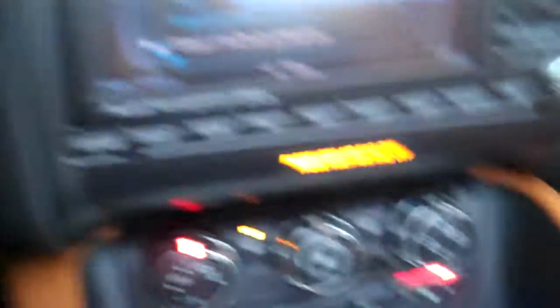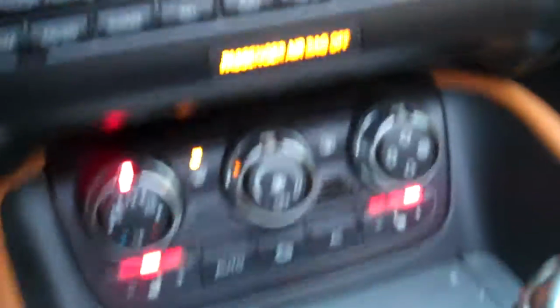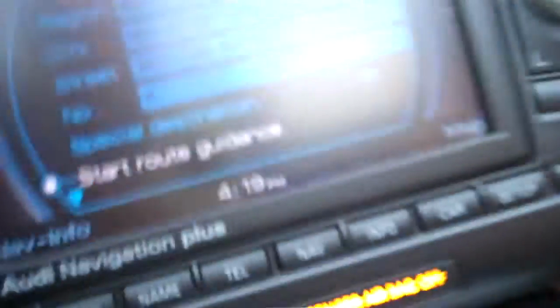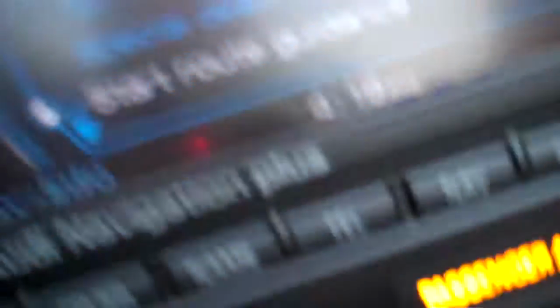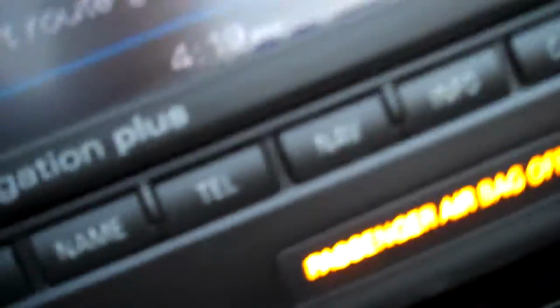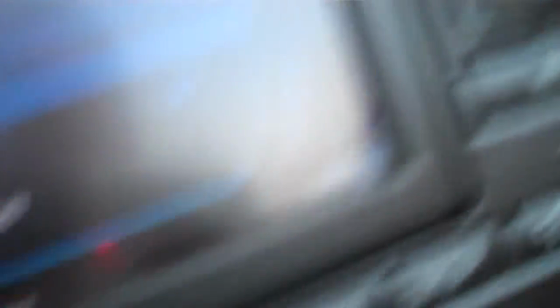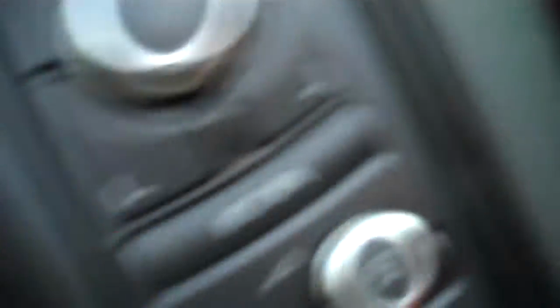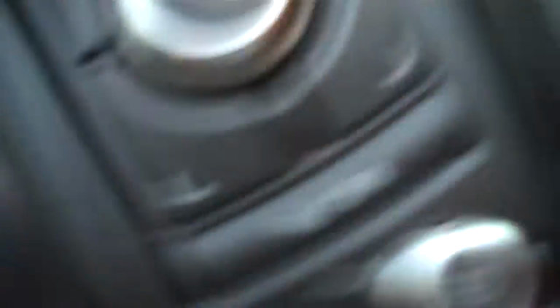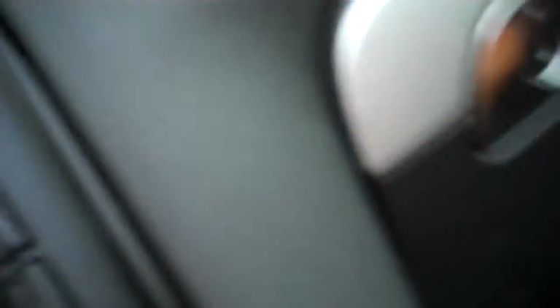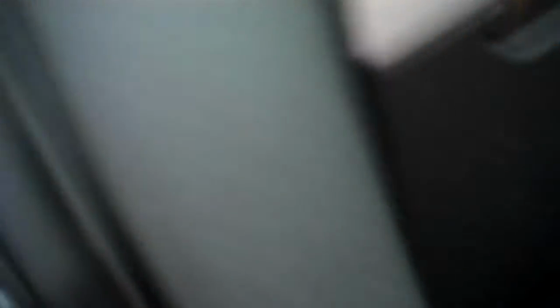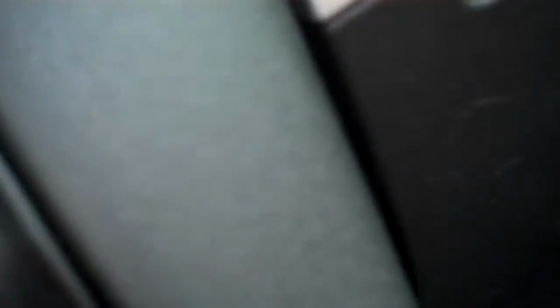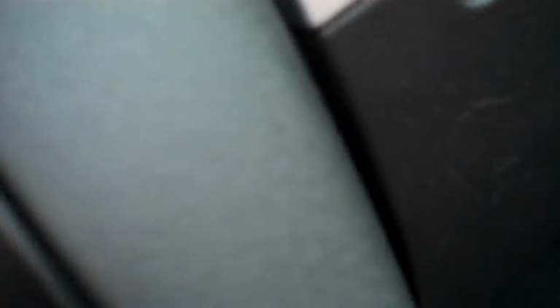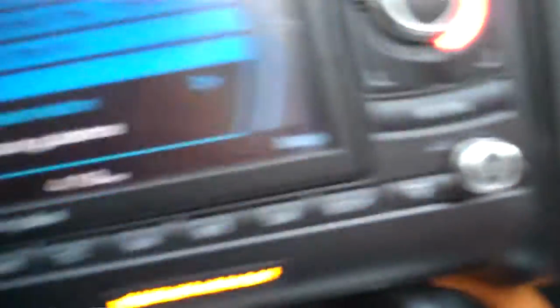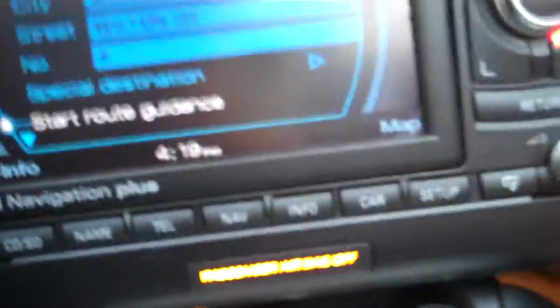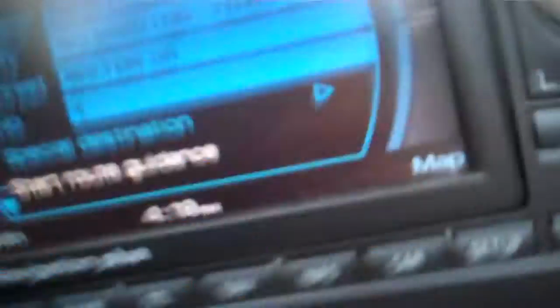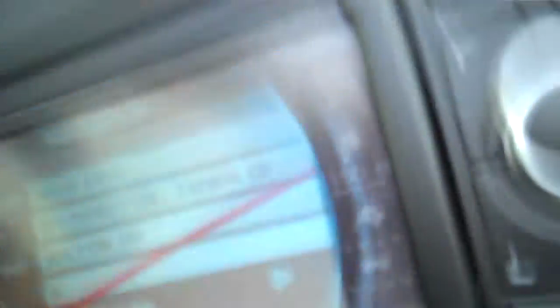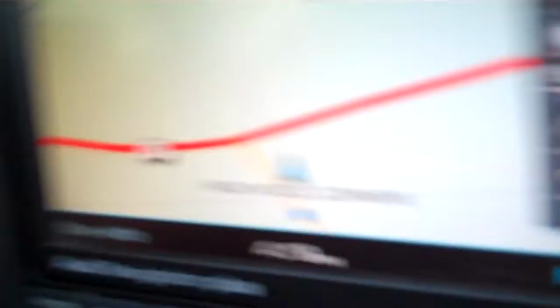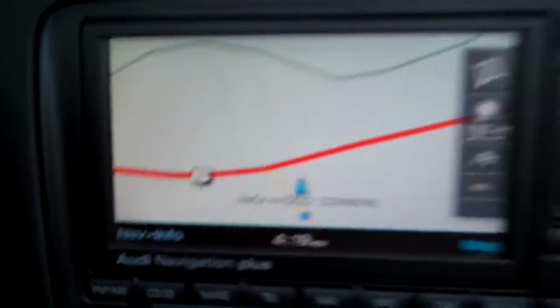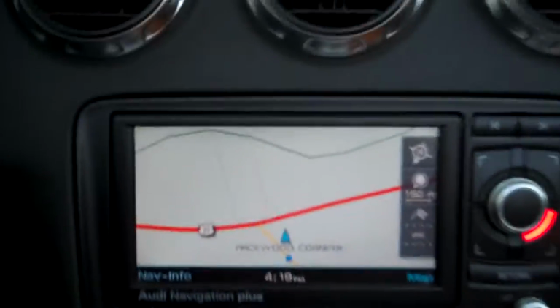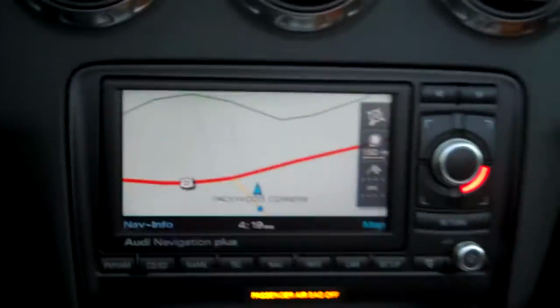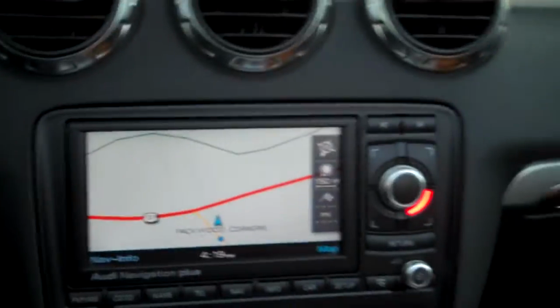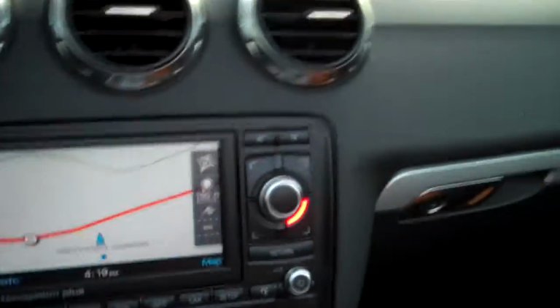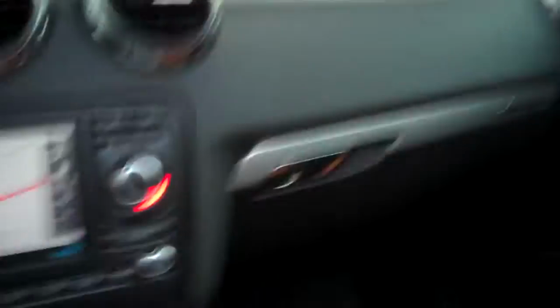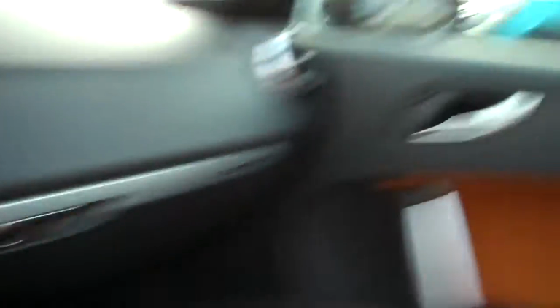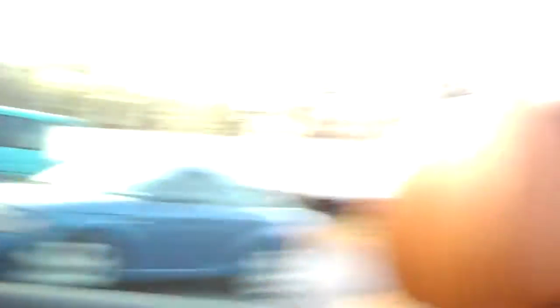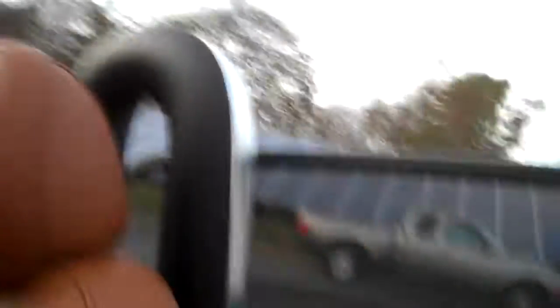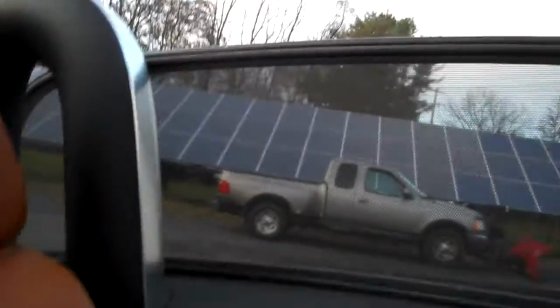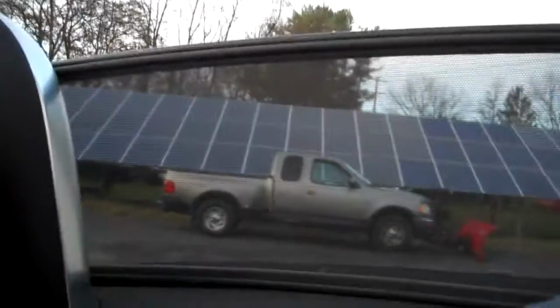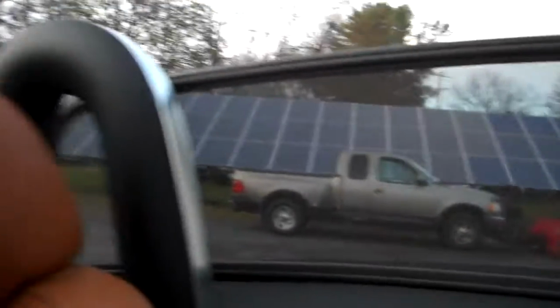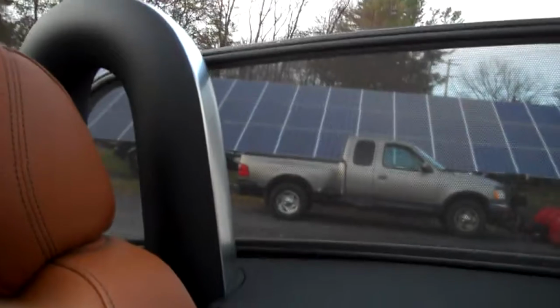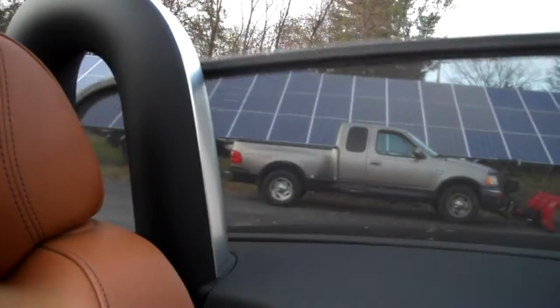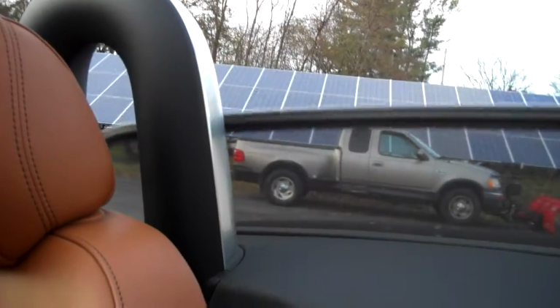Push the button for the radio, and that brings up the navigation. The rear shade goes up and down with the push of a button.